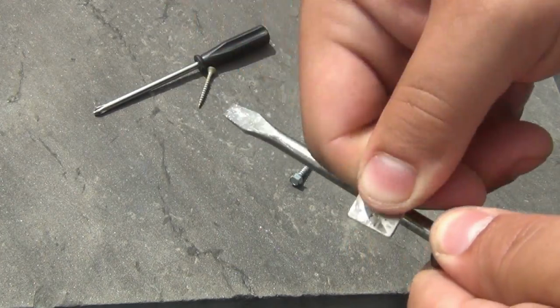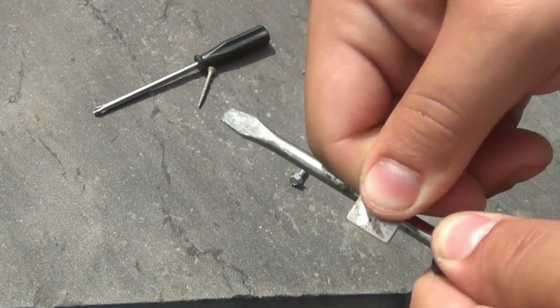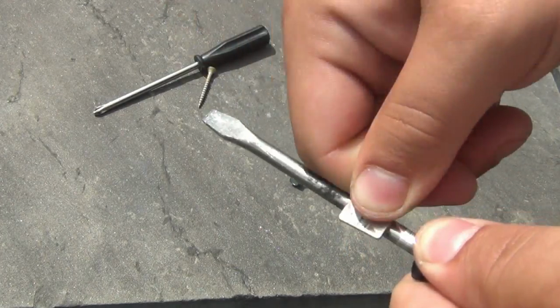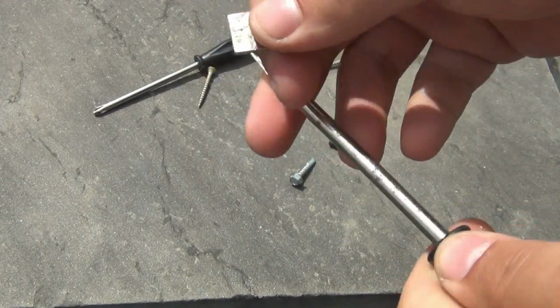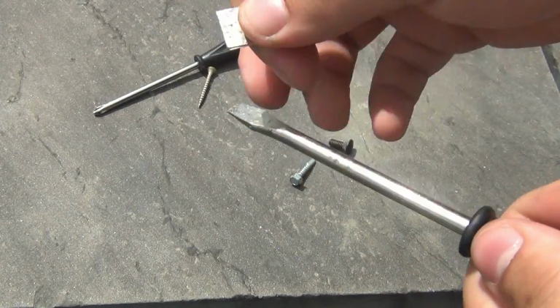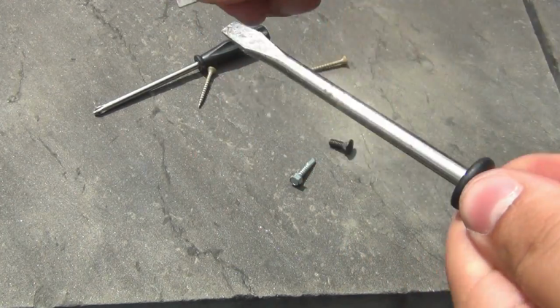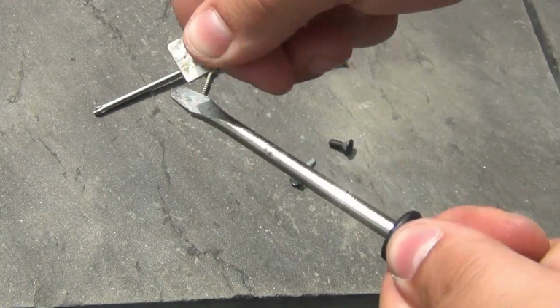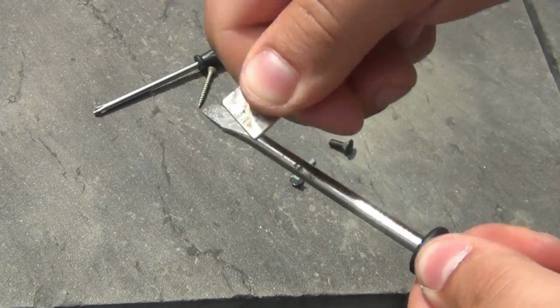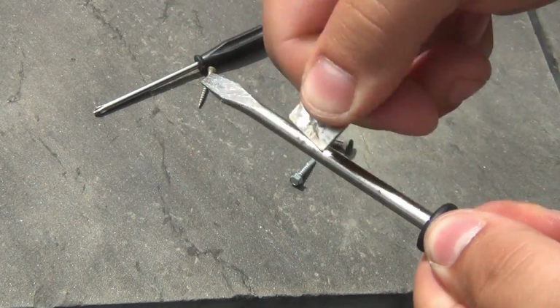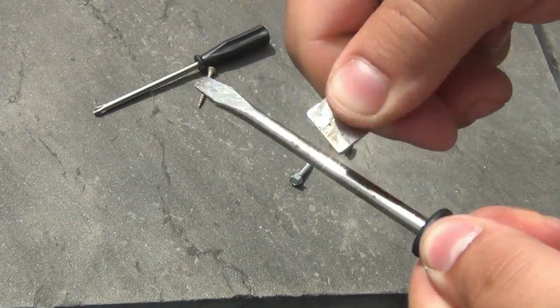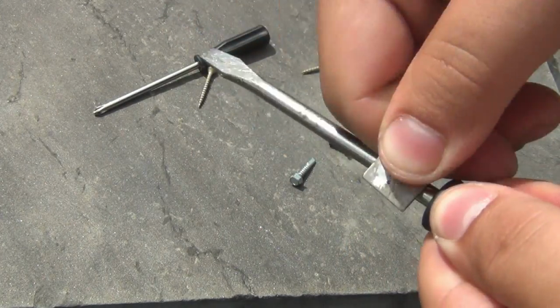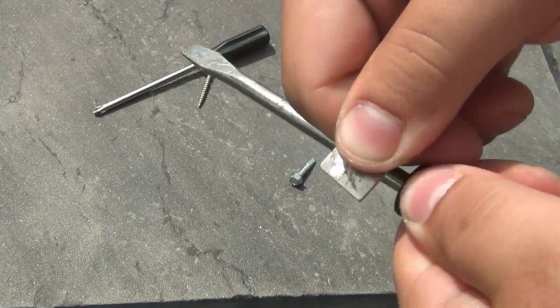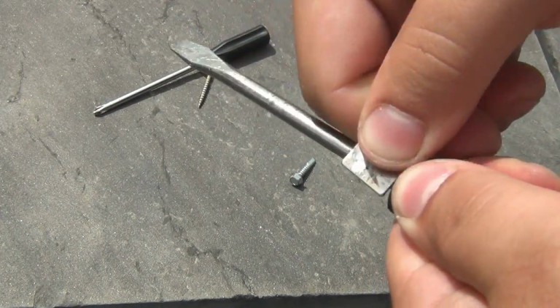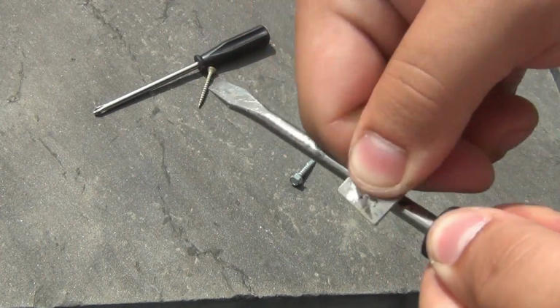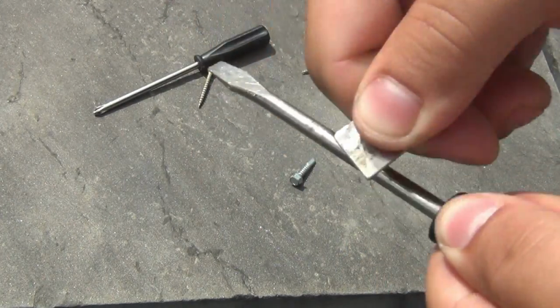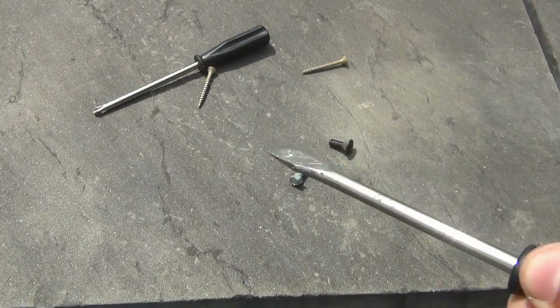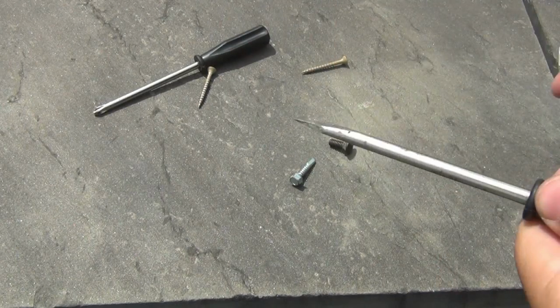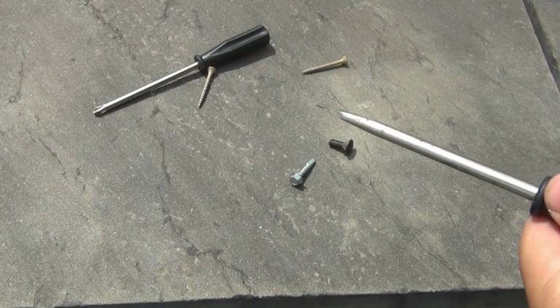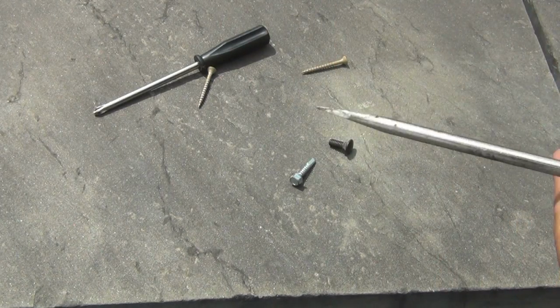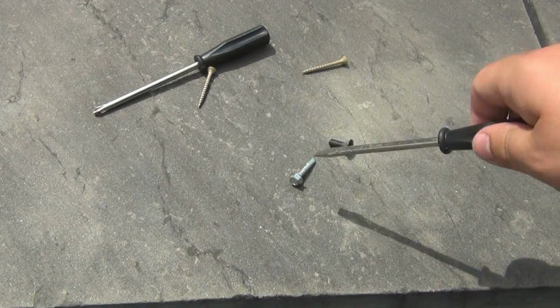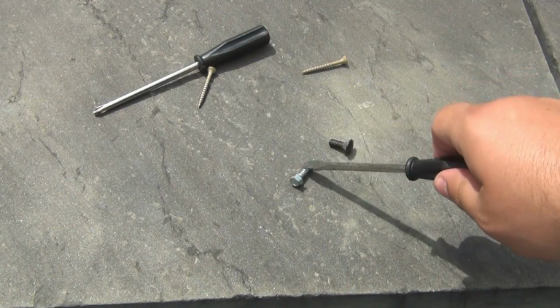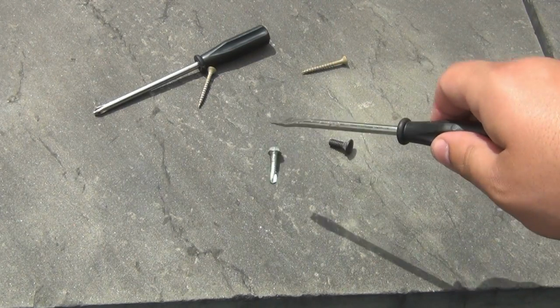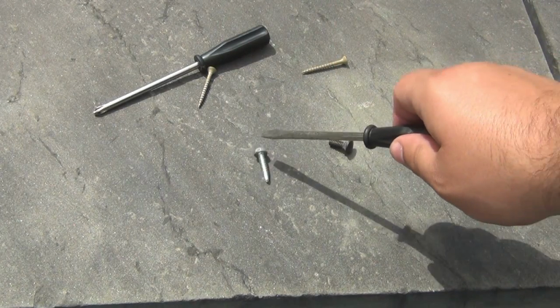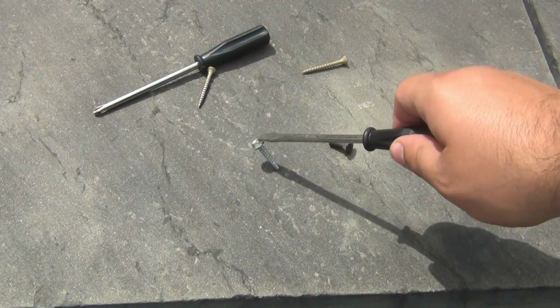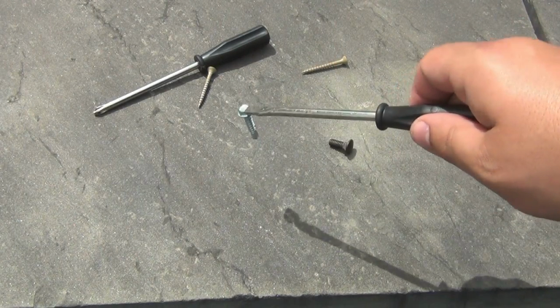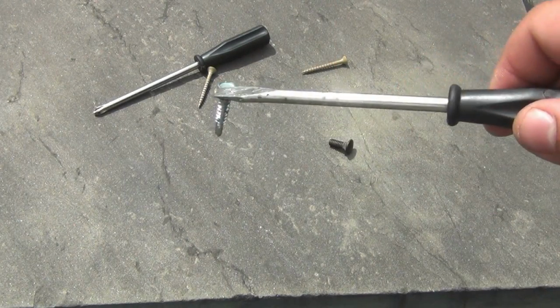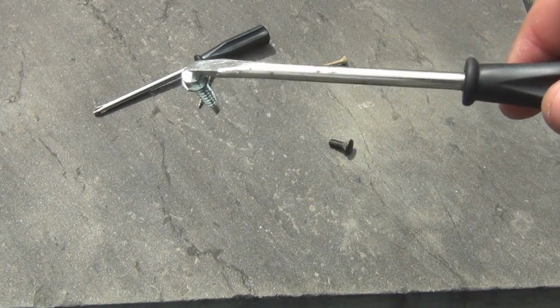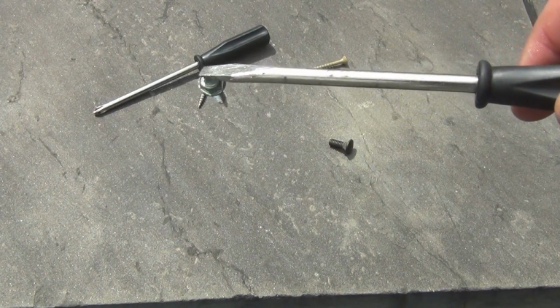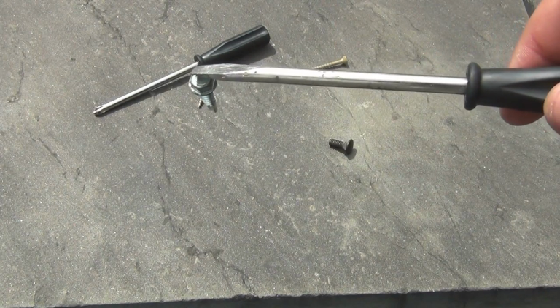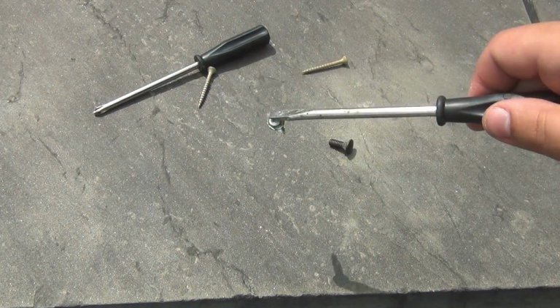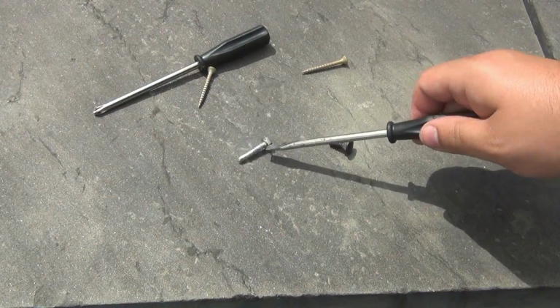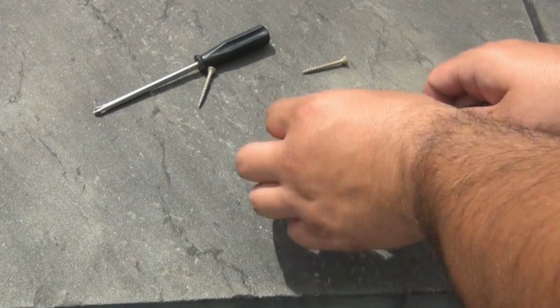Rub it across, flip it over to the other side if you want. Now it is magnetized. Just makes your life a little bit easier.